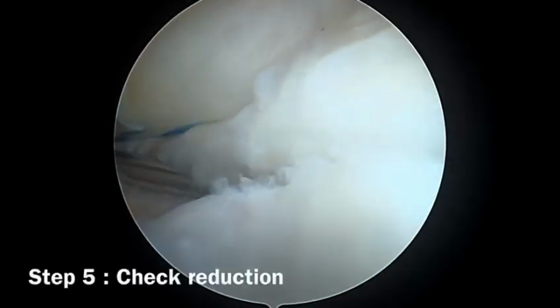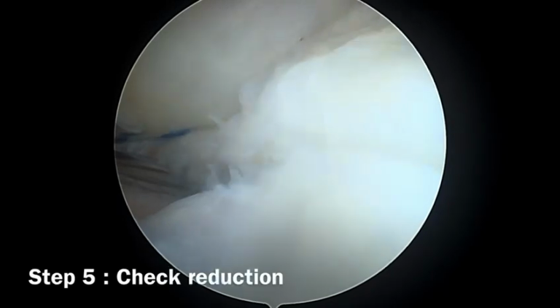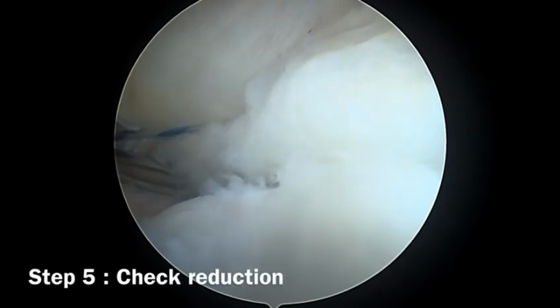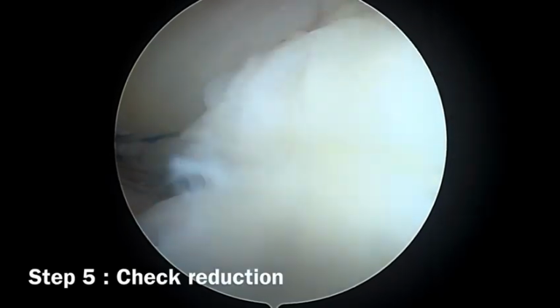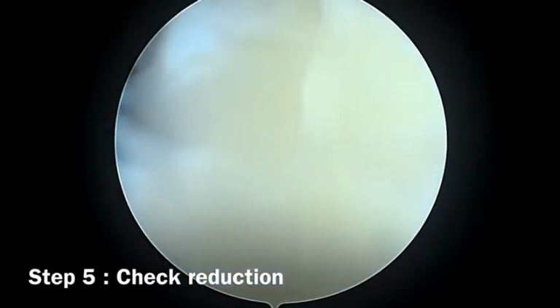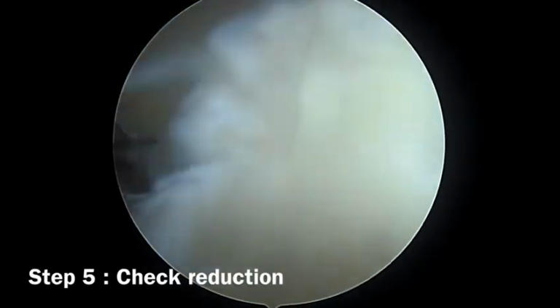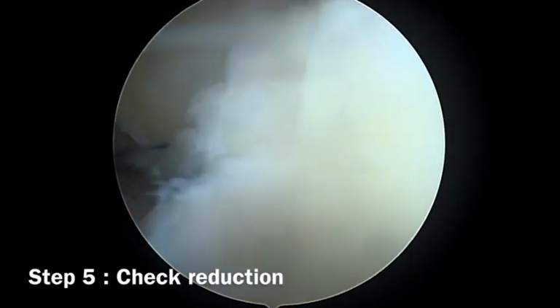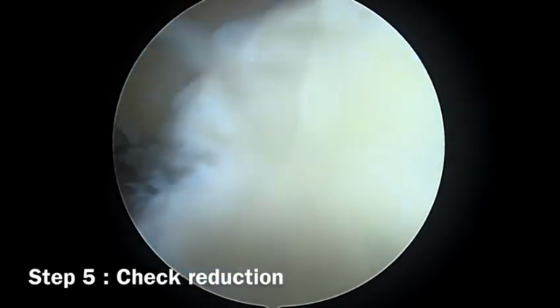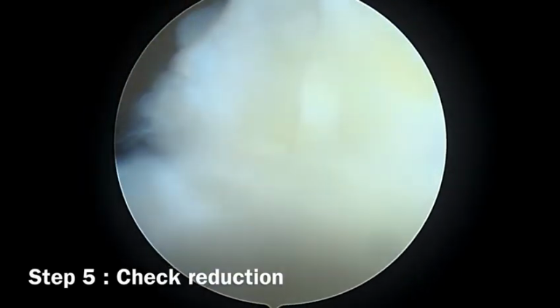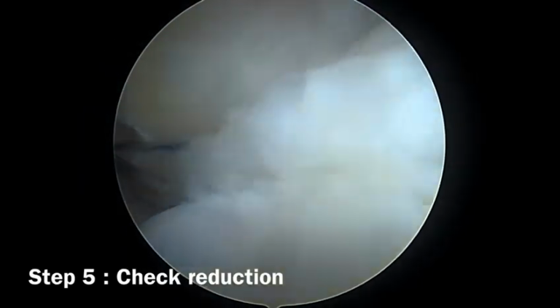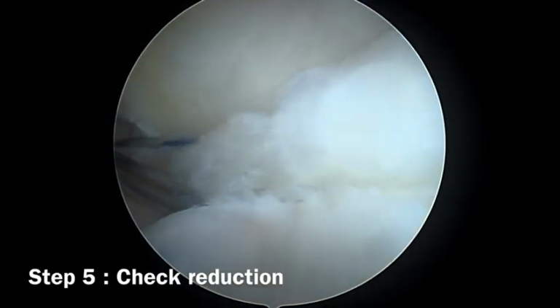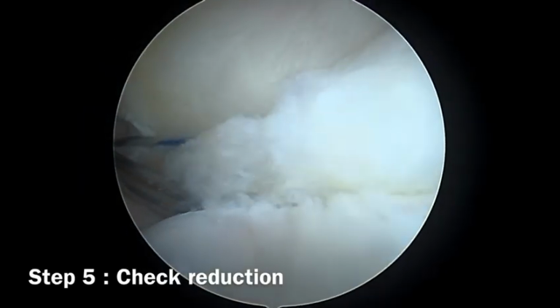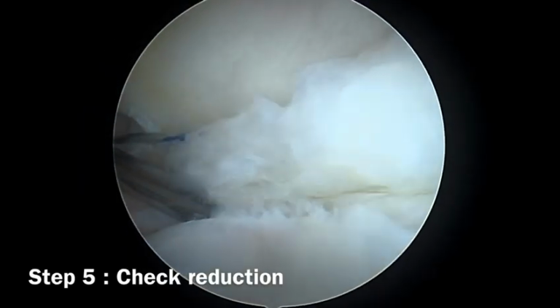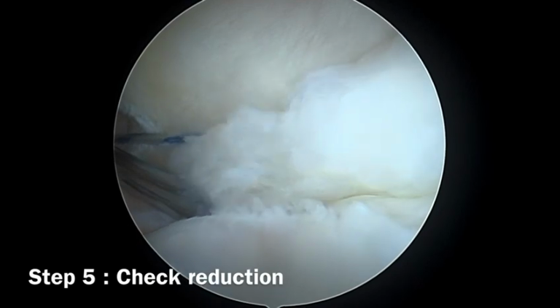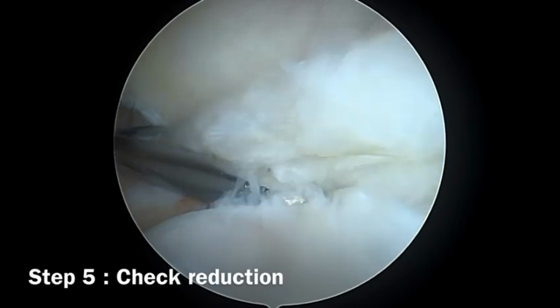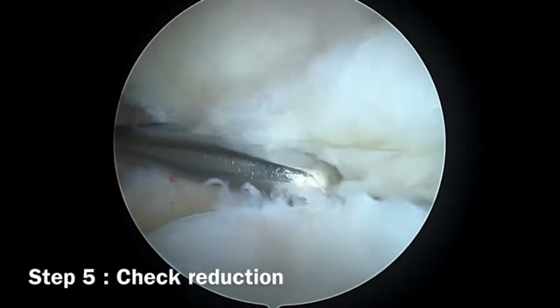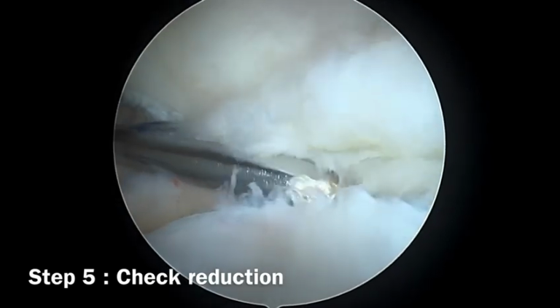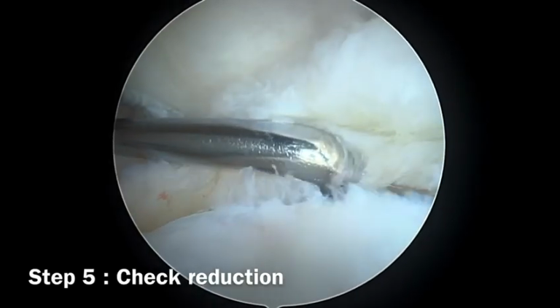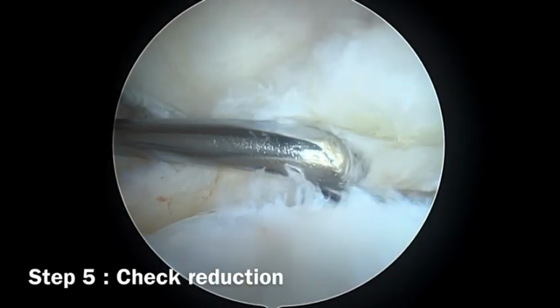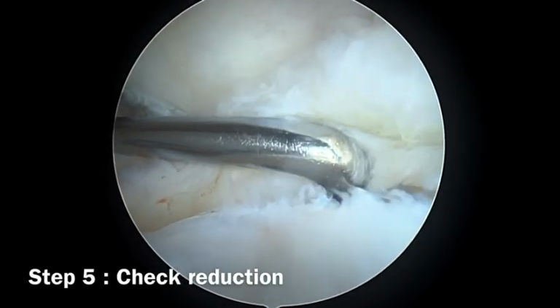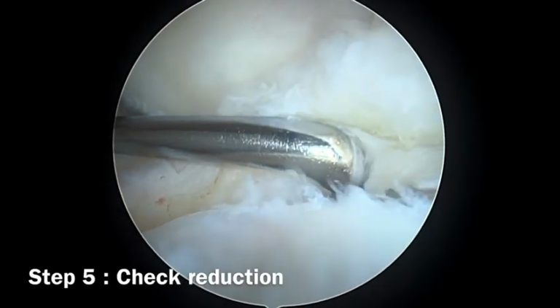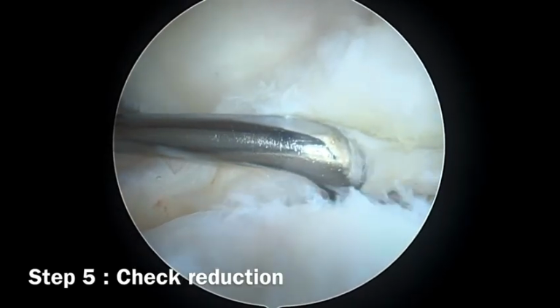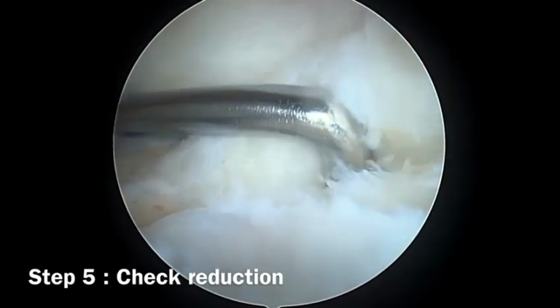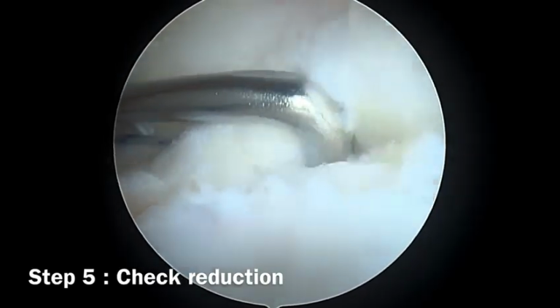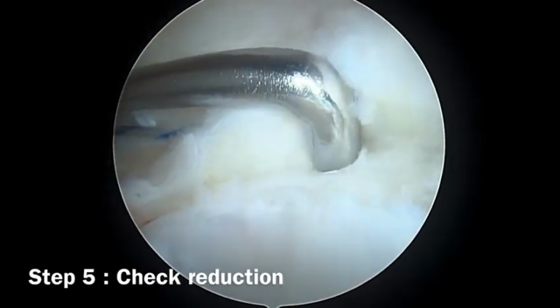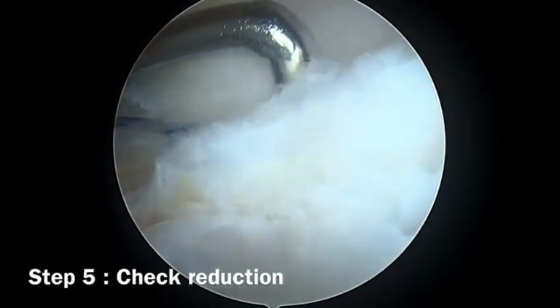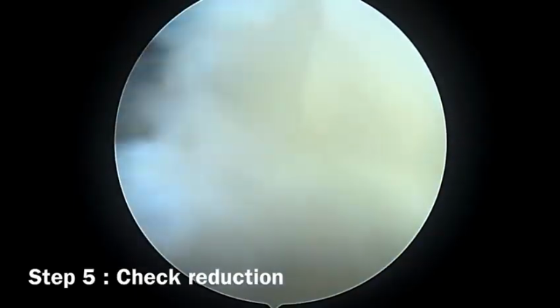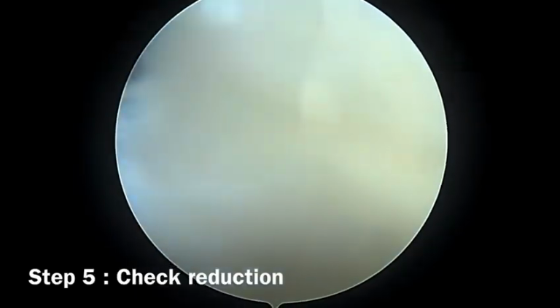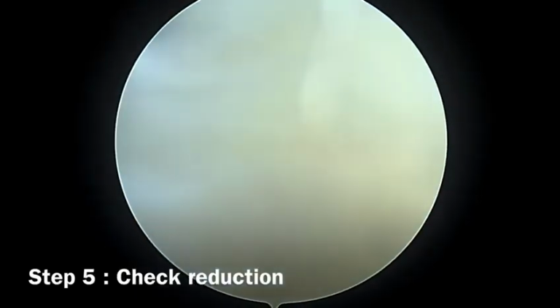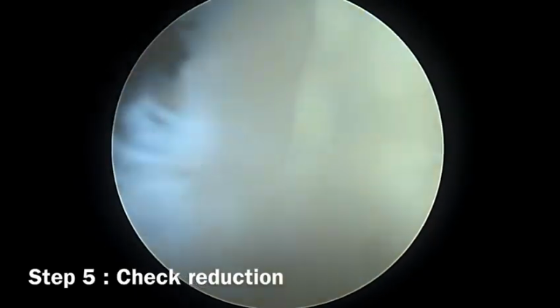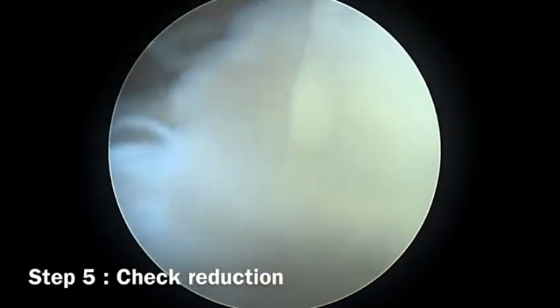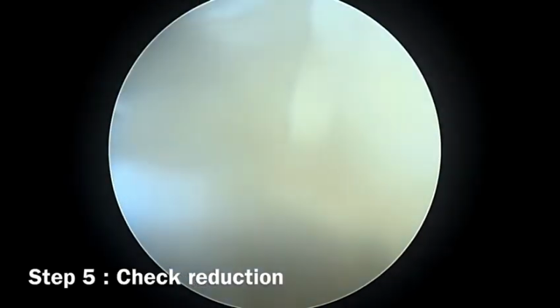After passing the FiberWire, we check the provisional reduction by pulling on the FiberWires. Here we can see that the ramp lesion is successfully reduced.